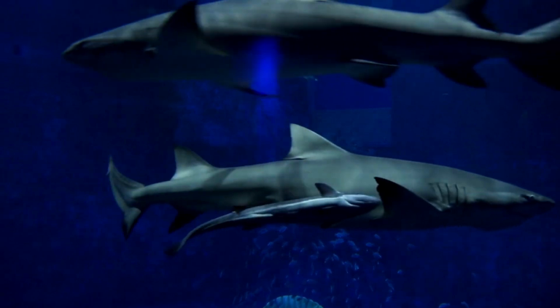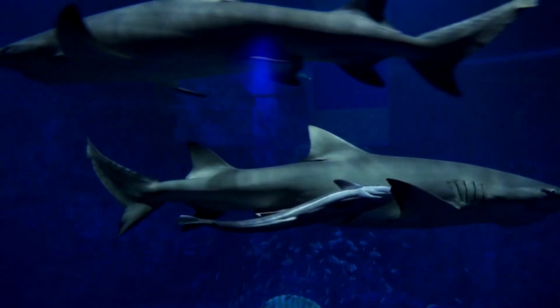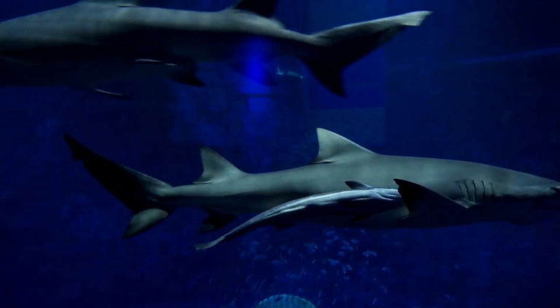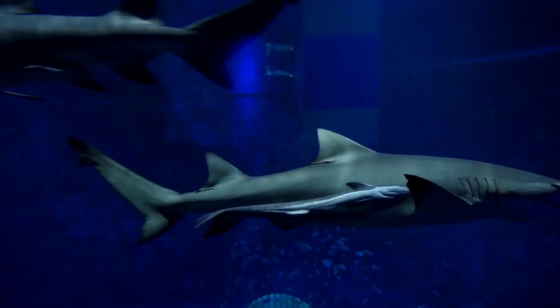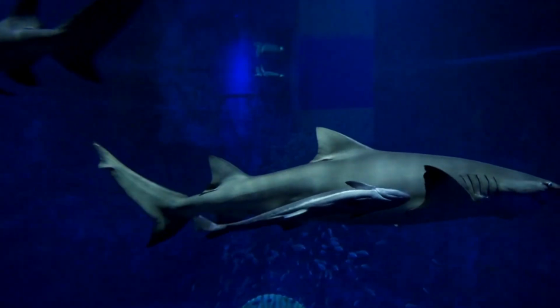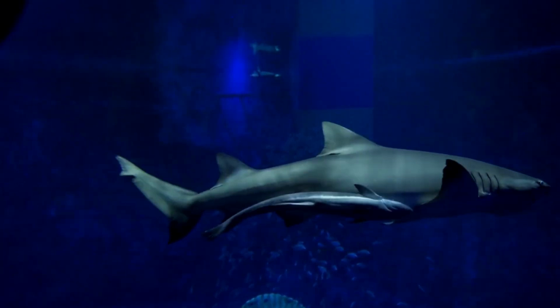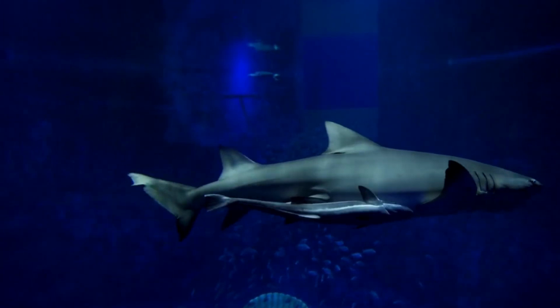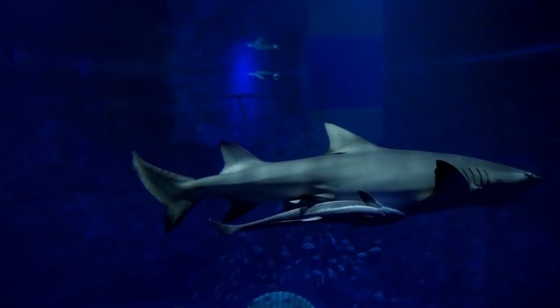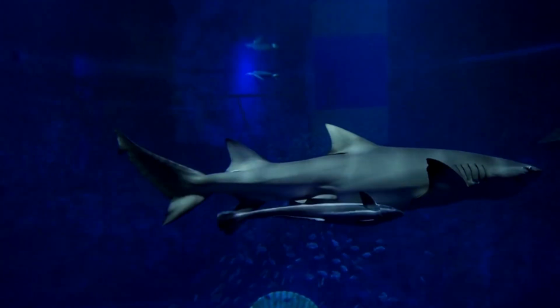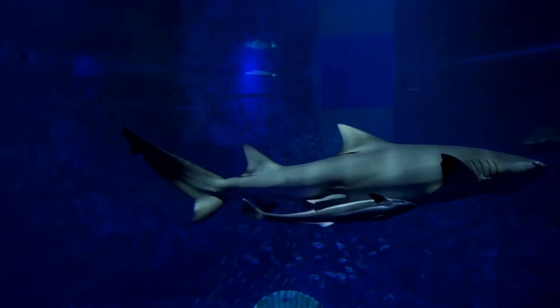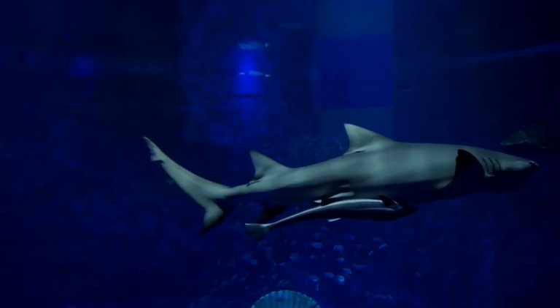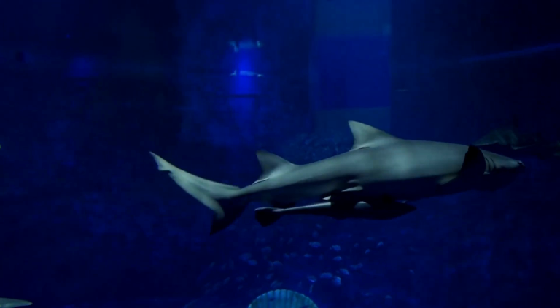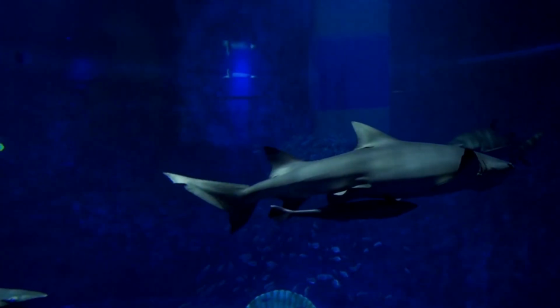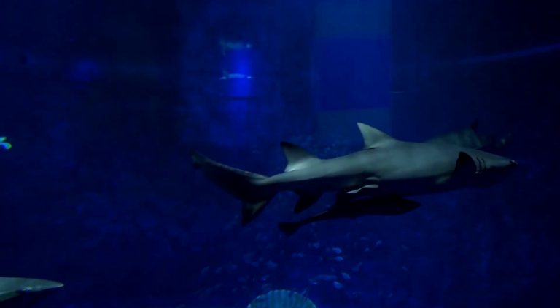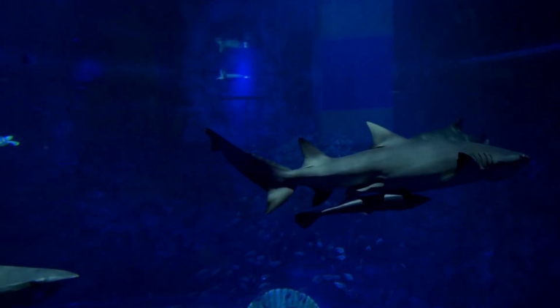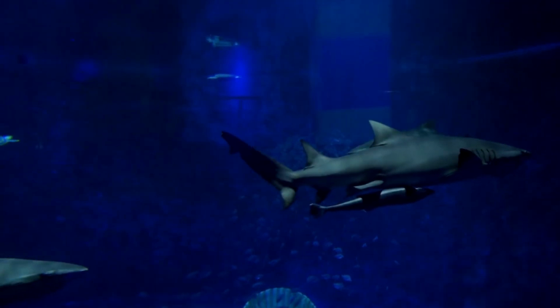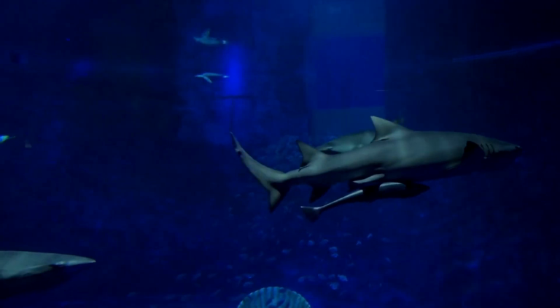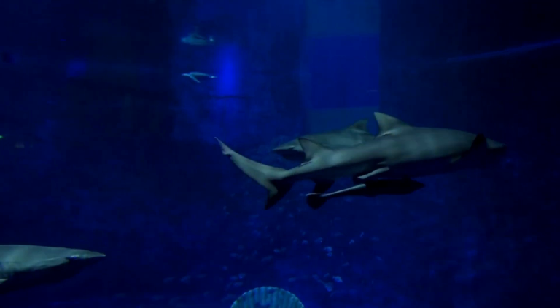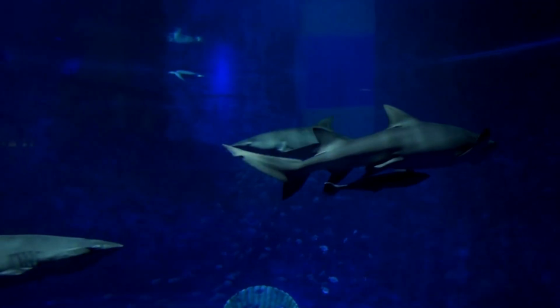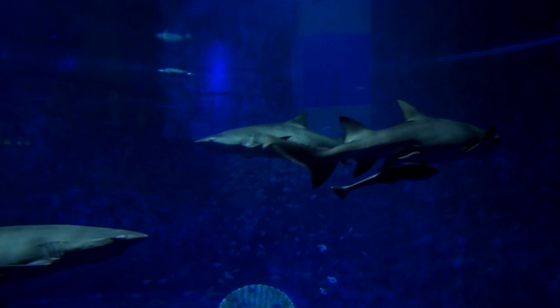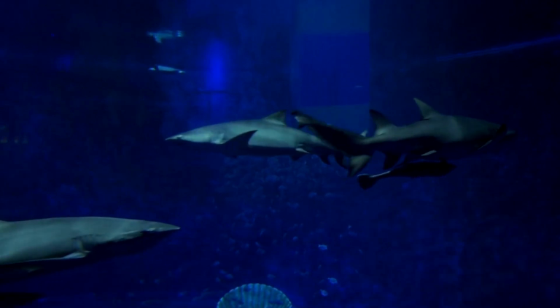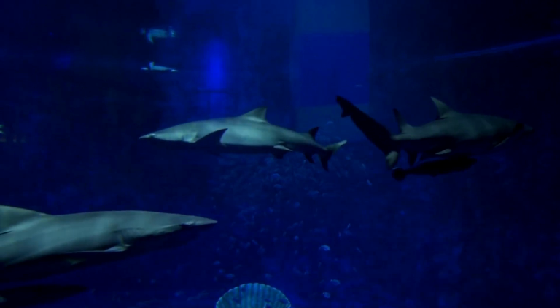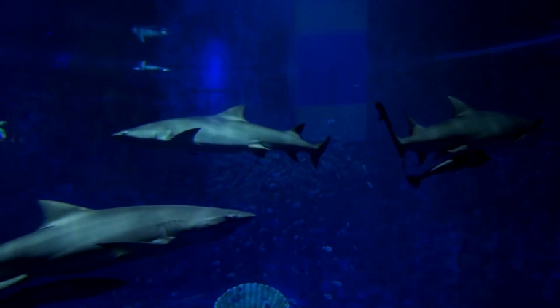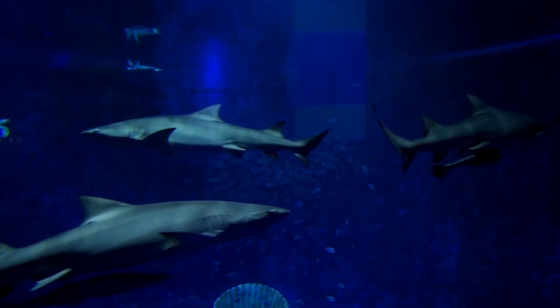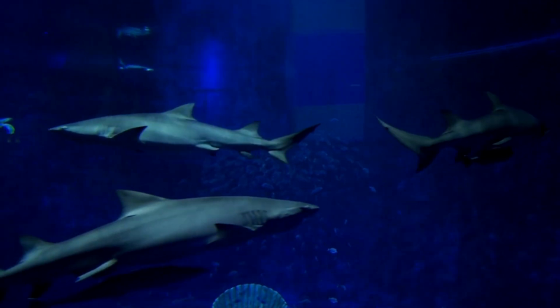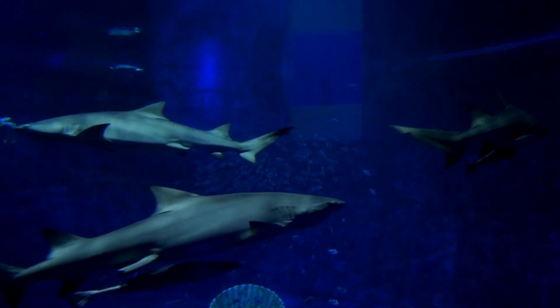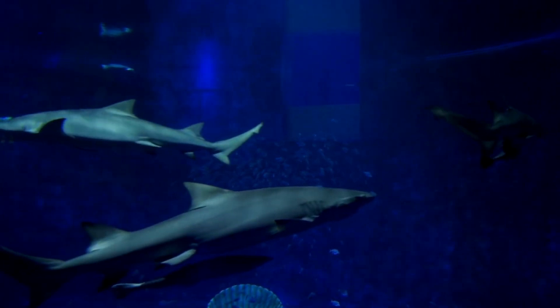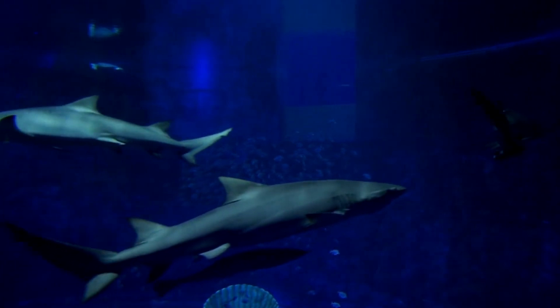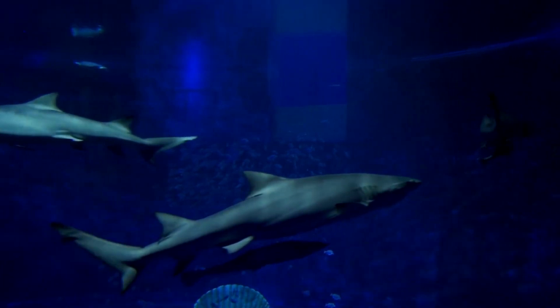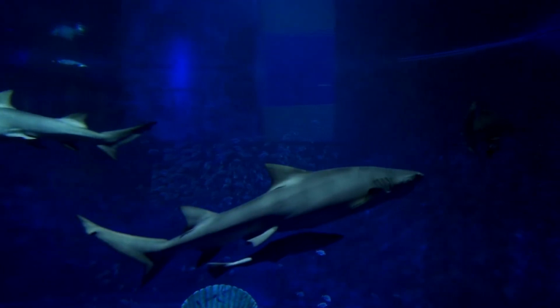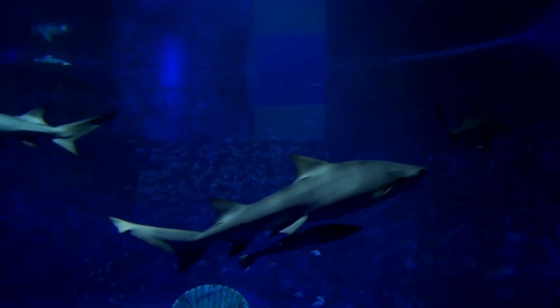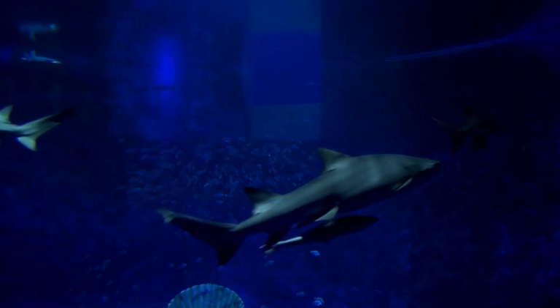Sharks come in various colours and patterns. The Wobbegong shark, for example, has a unique camouflage pattern resembling a carpet, making it blend into the ocean floor.